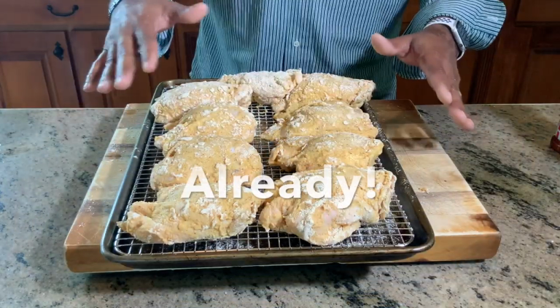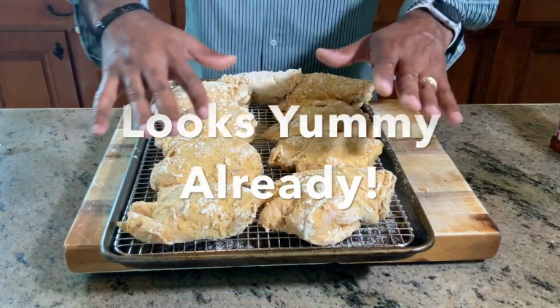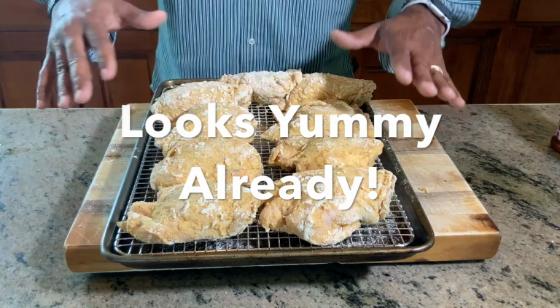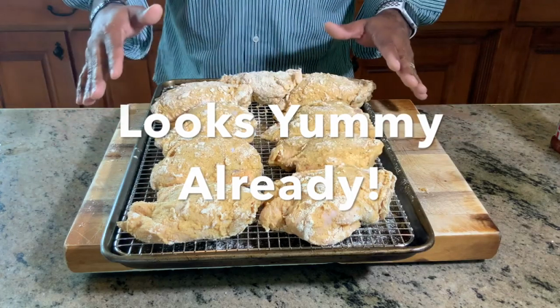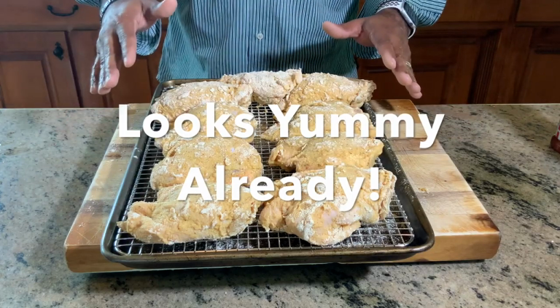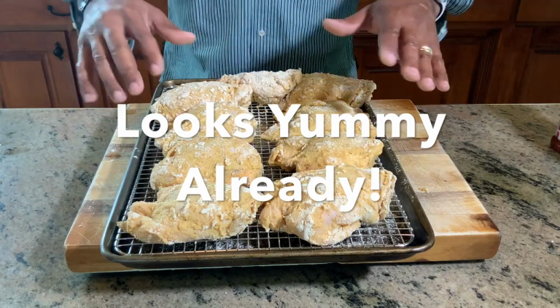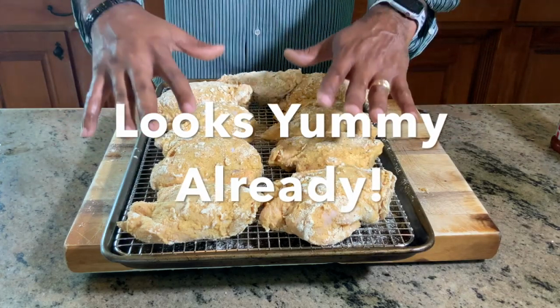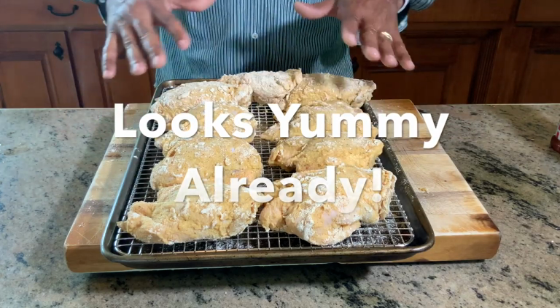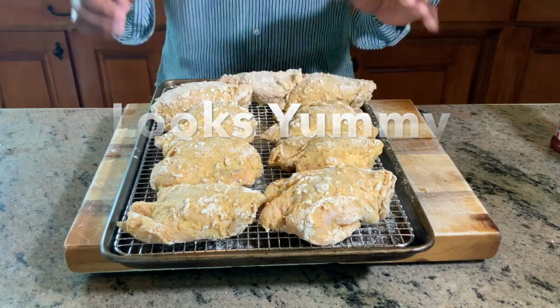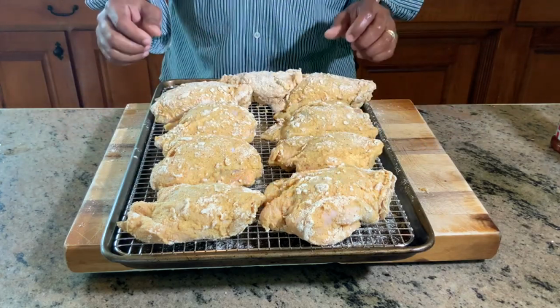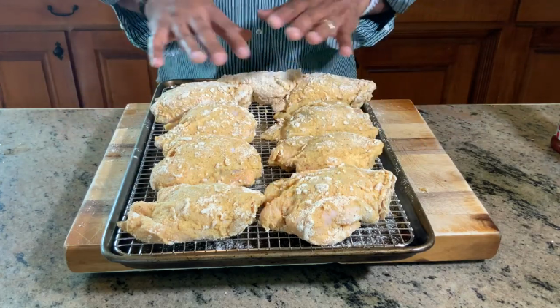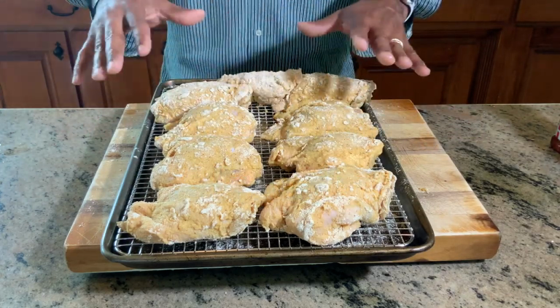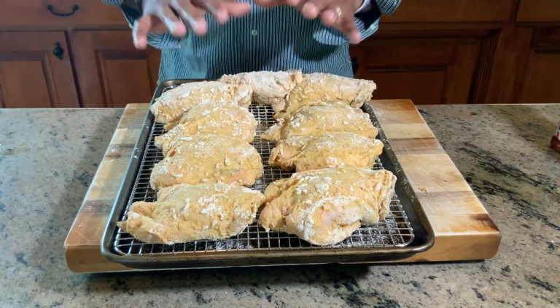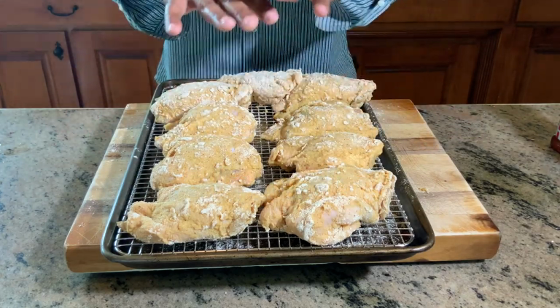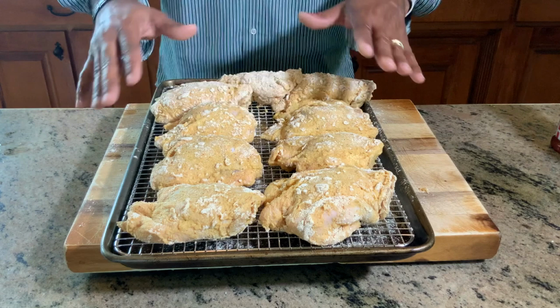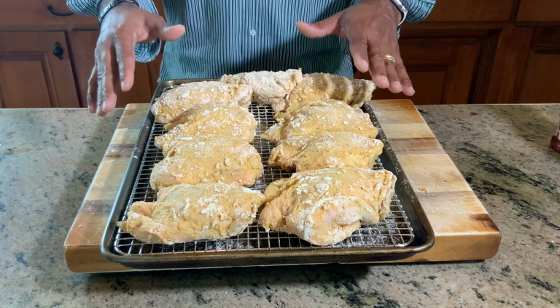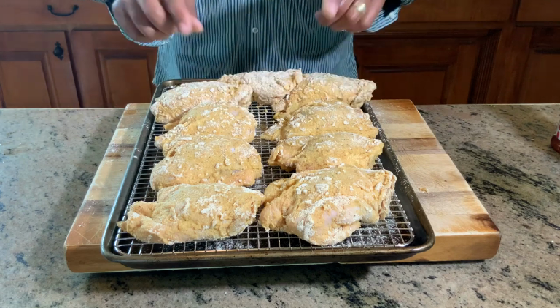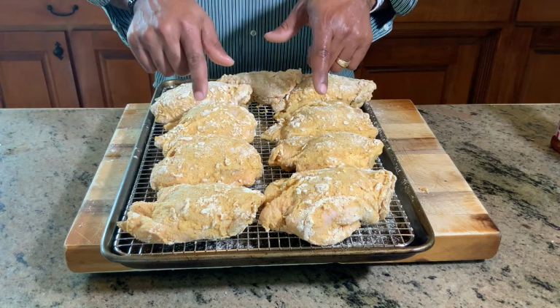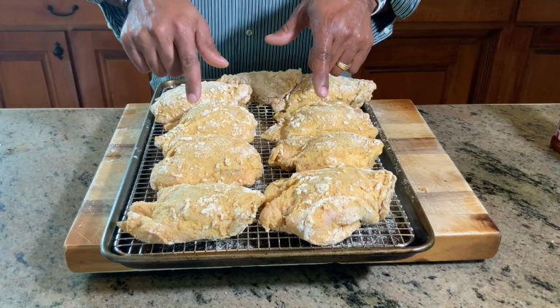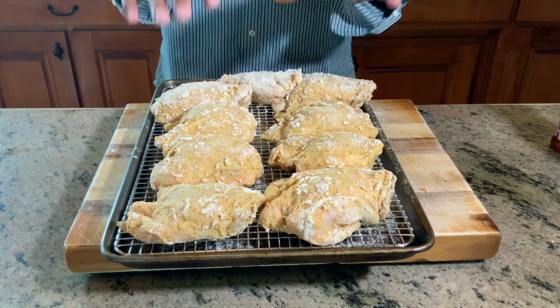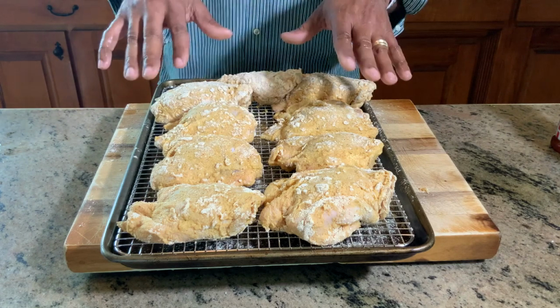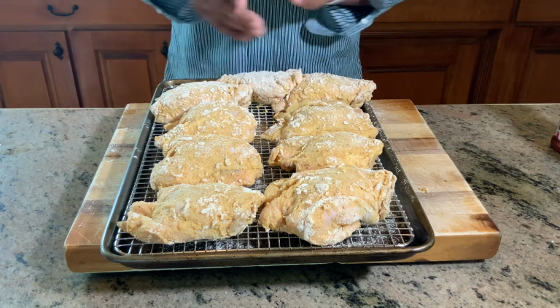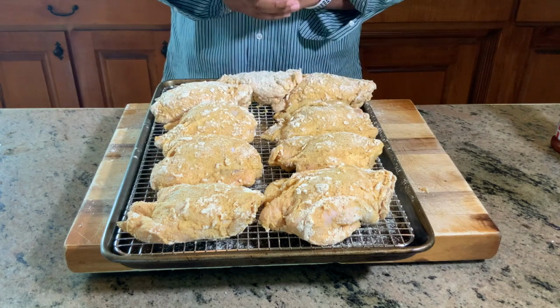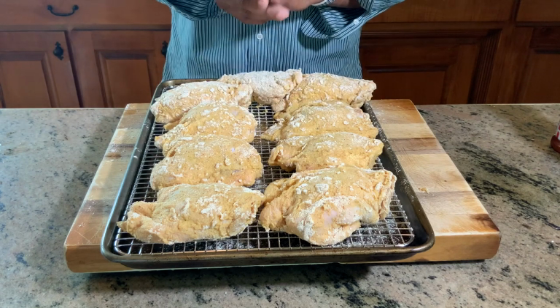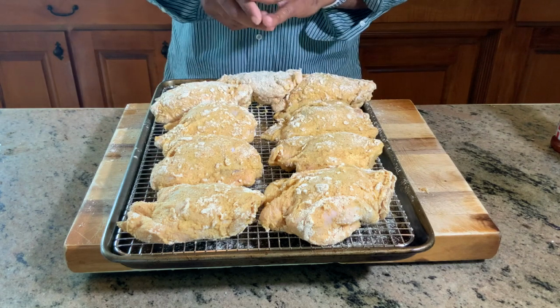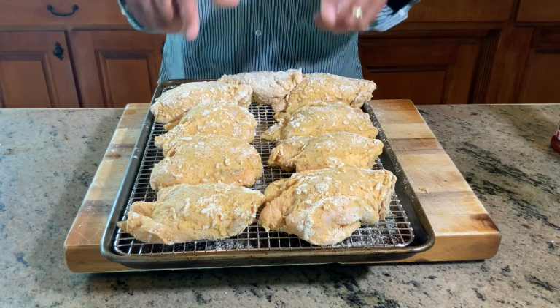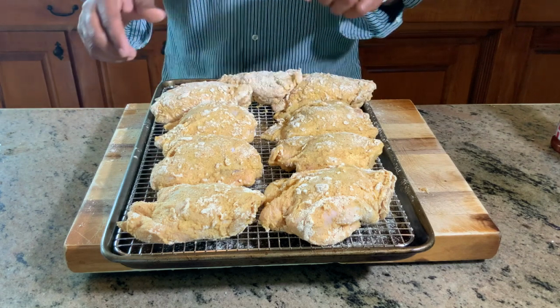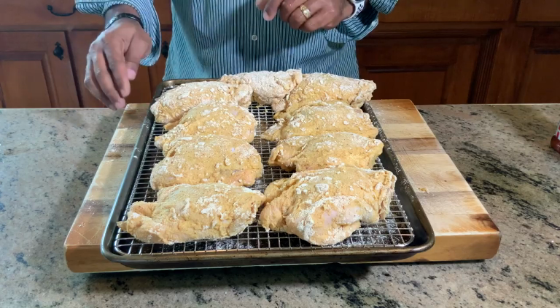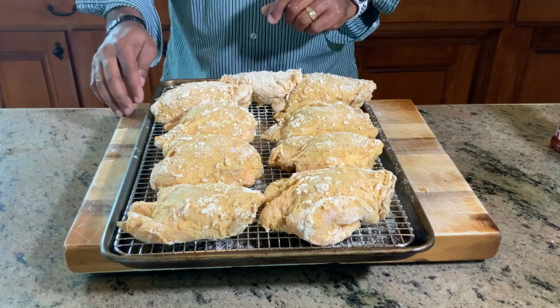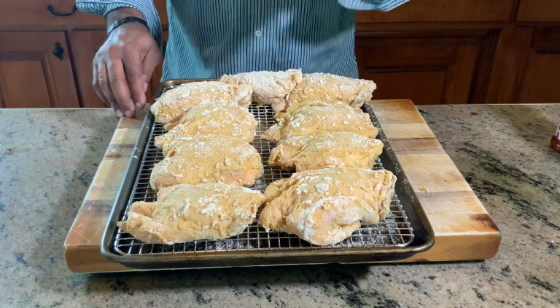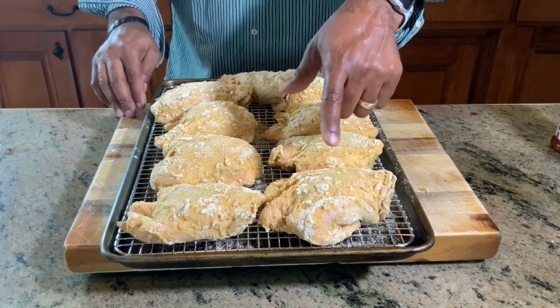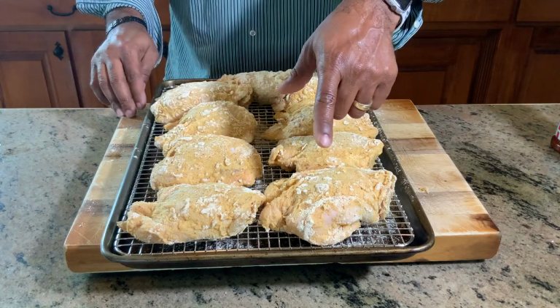We are back. We have nine beautiful chicken thighs that have already been coated and seasoned. Let's head outside now — the charcoal should be ashed over and time to pour into the Vortex.